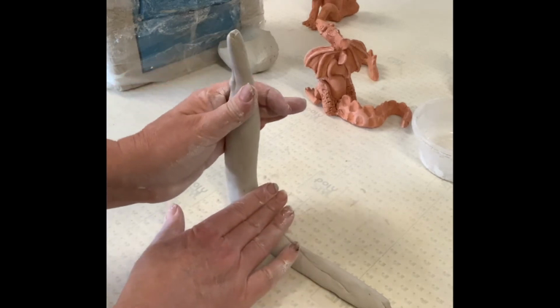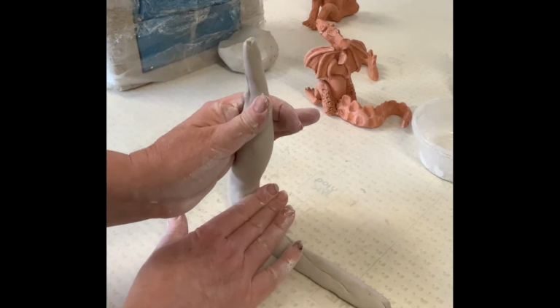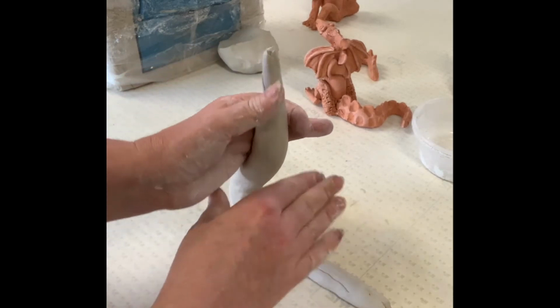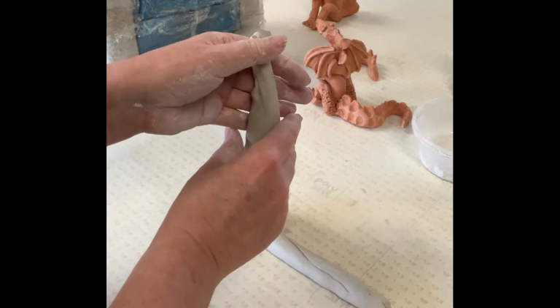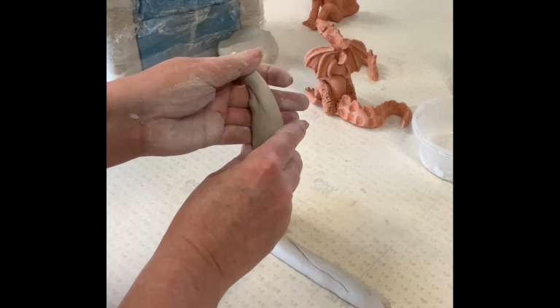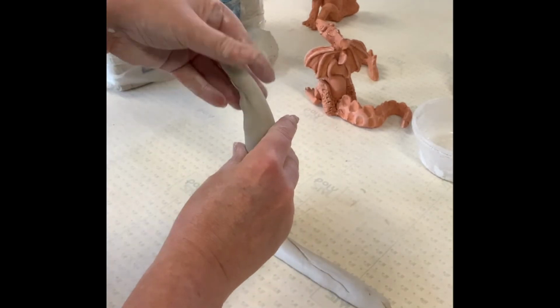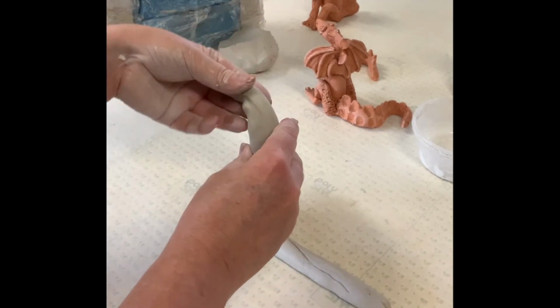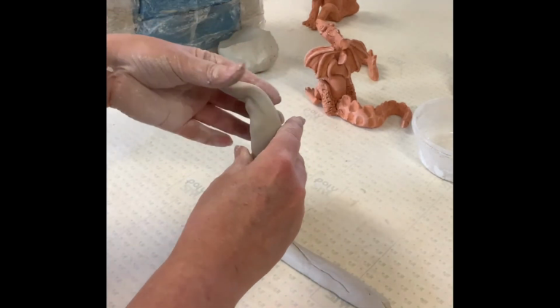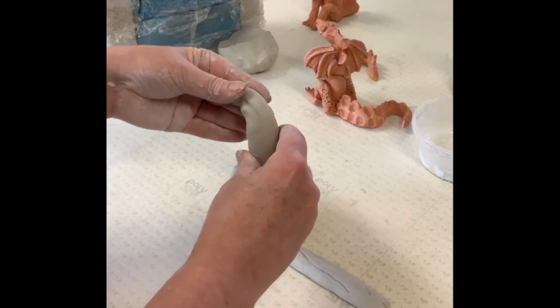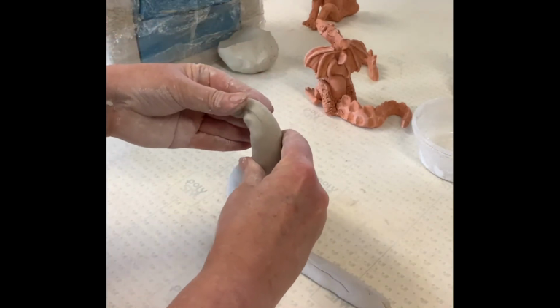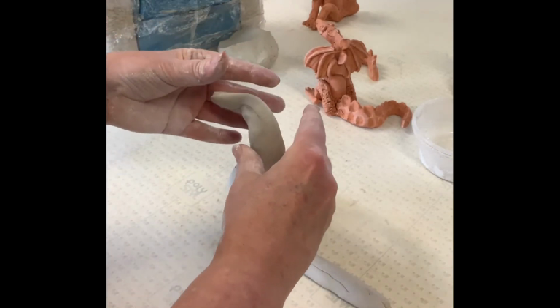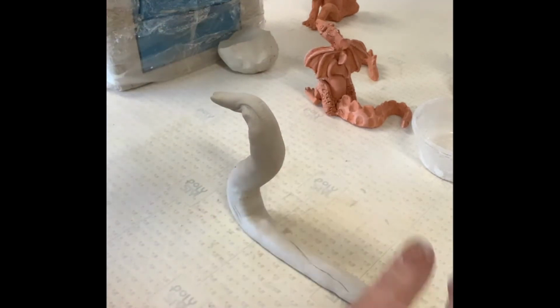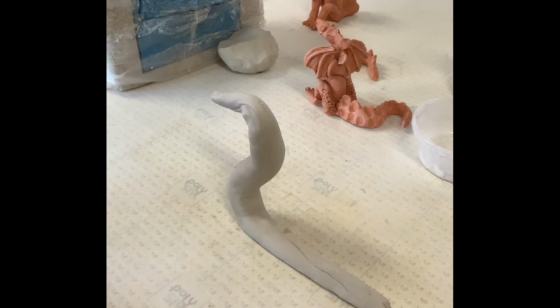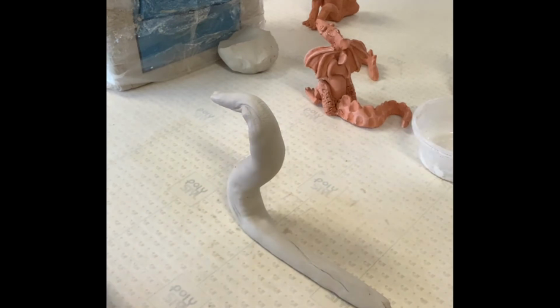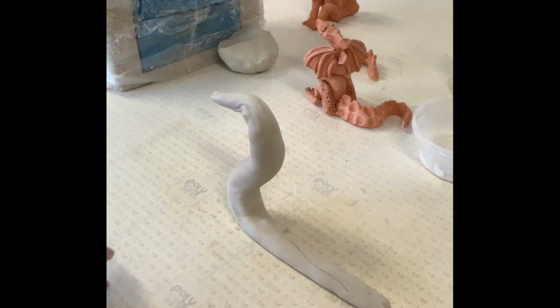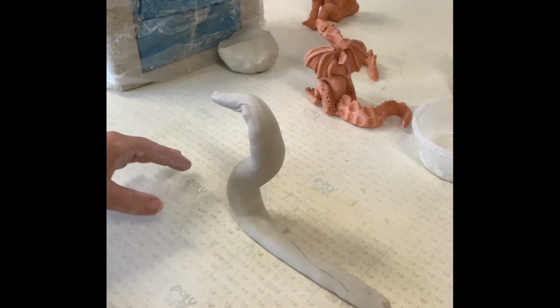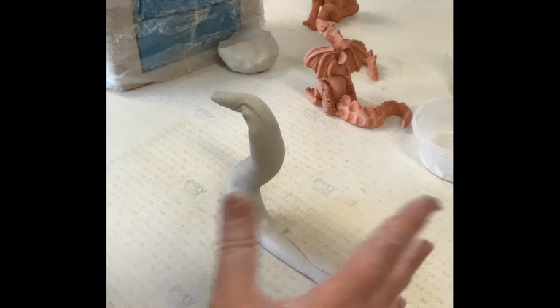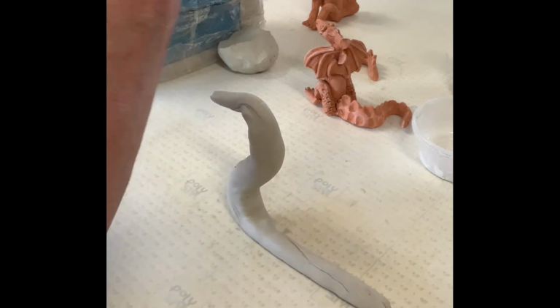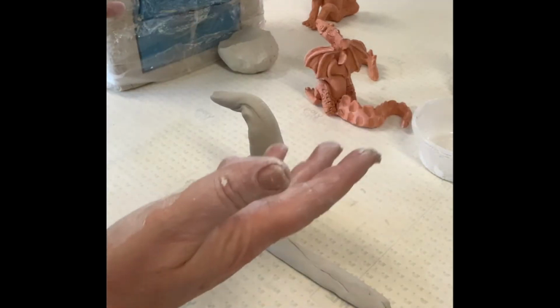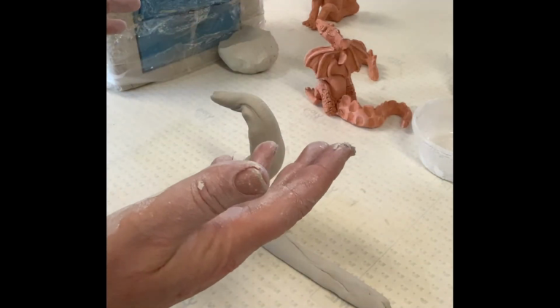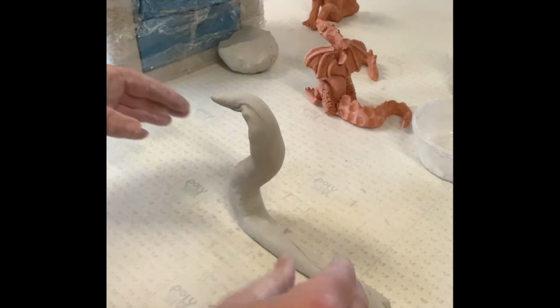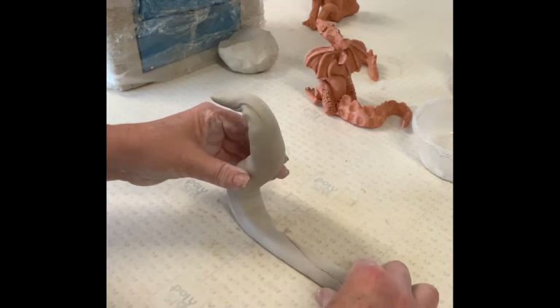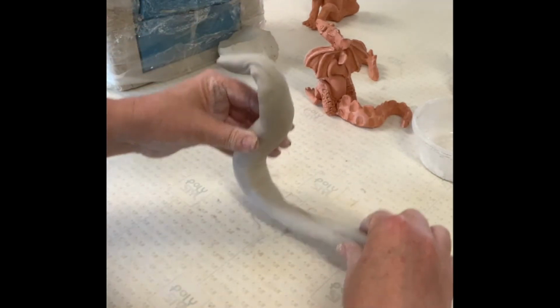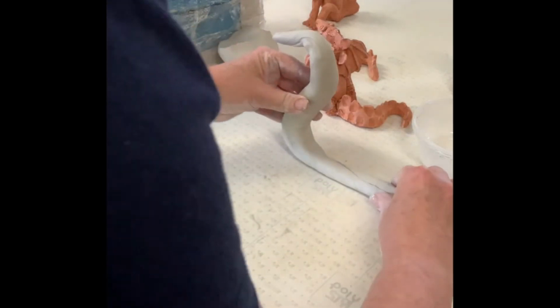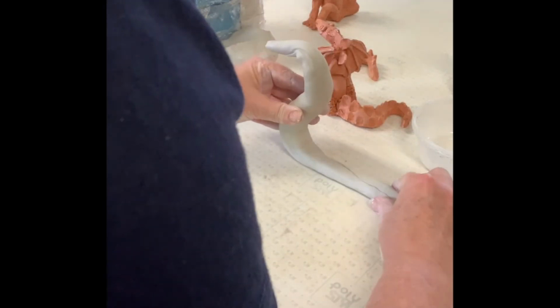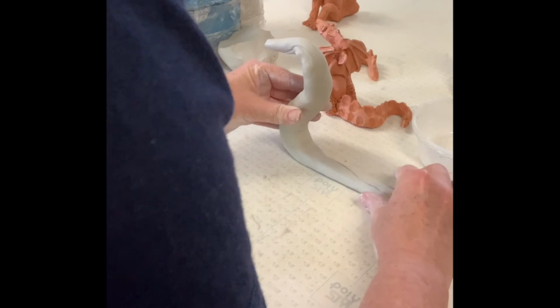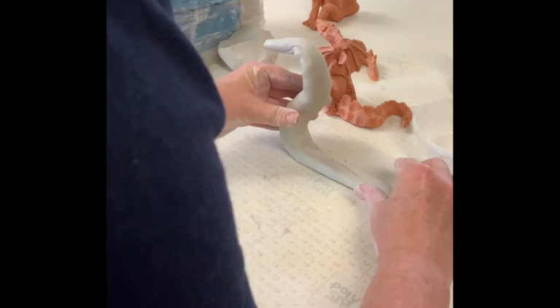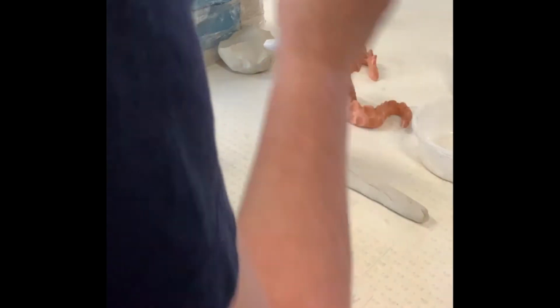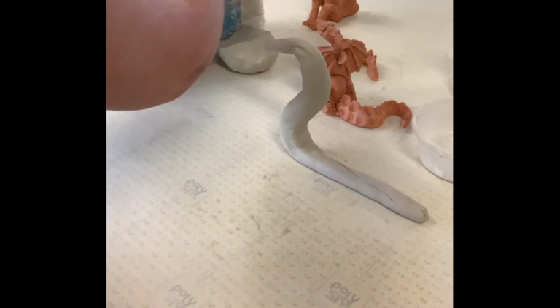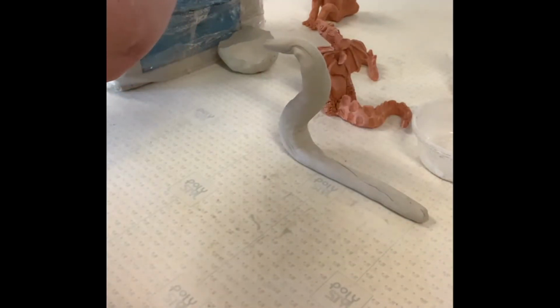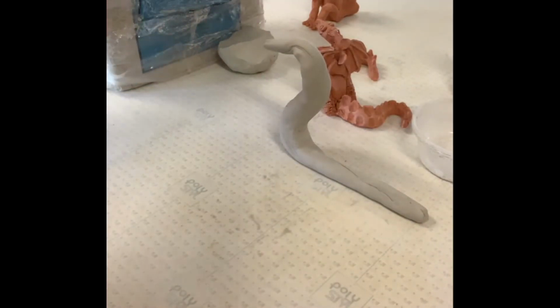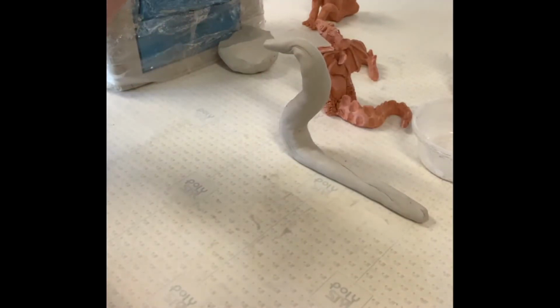That's your coil so far — the start of your dragon. I'm going to sit that up and start to shape it. It looks nothing like a dragon at all yet, but you can see where we'll start to add bits and pieces on.